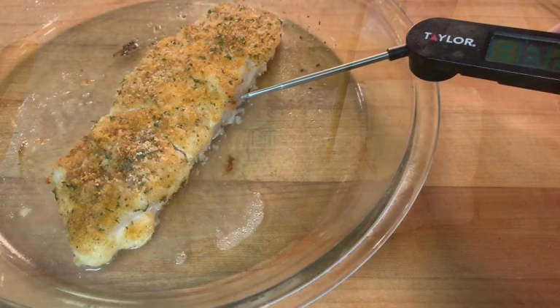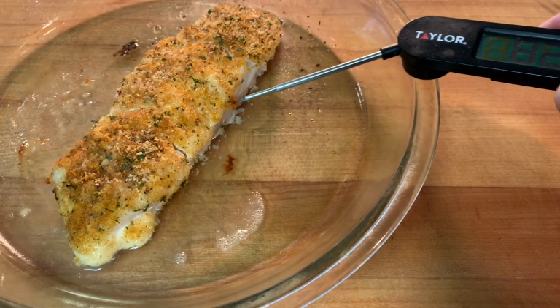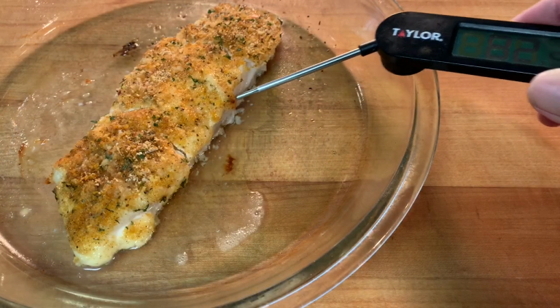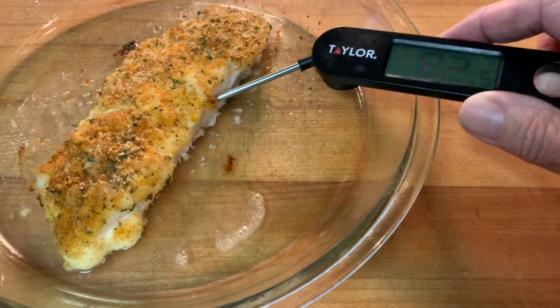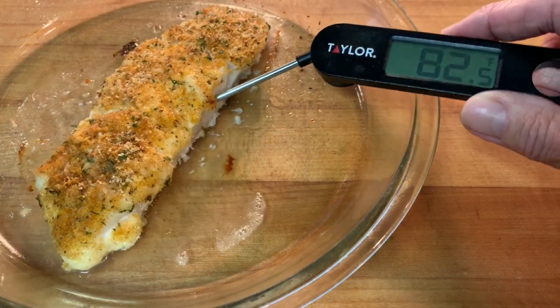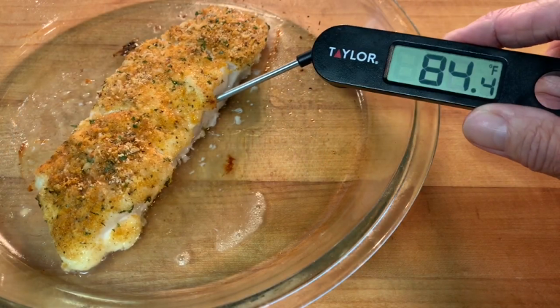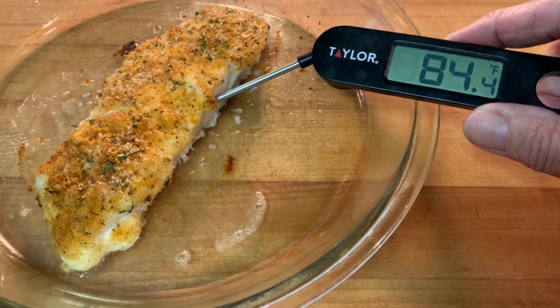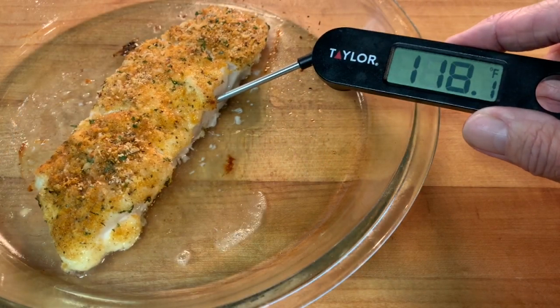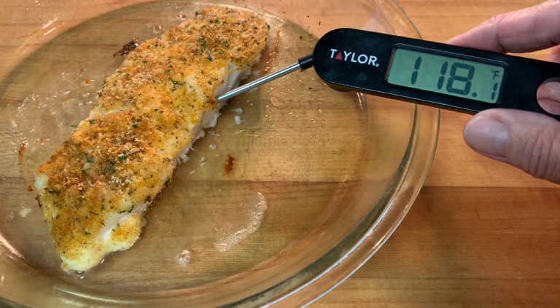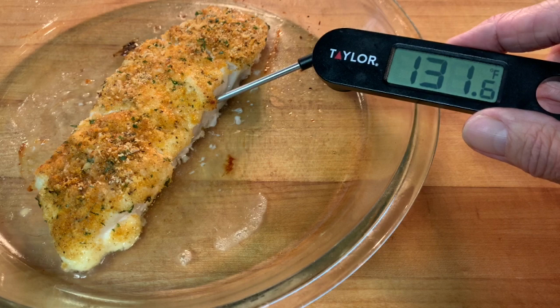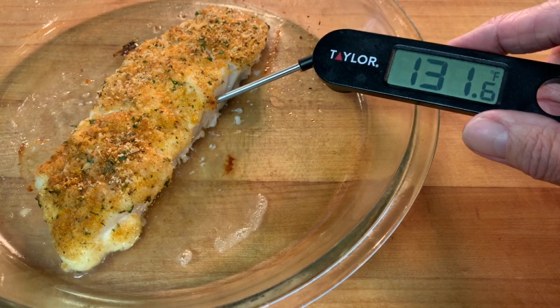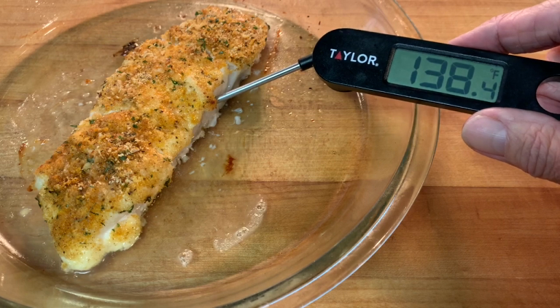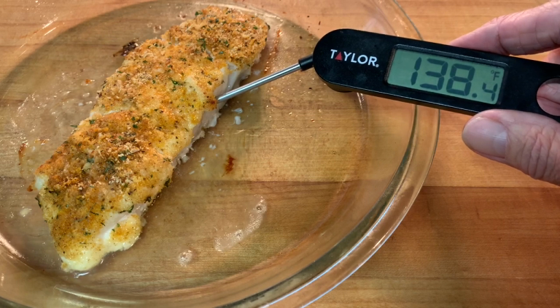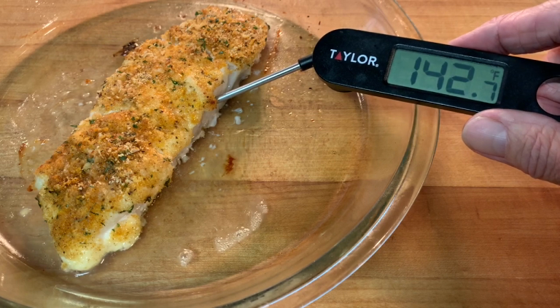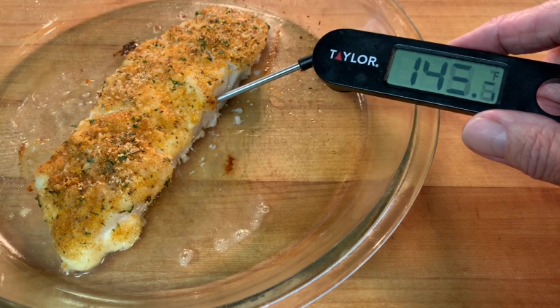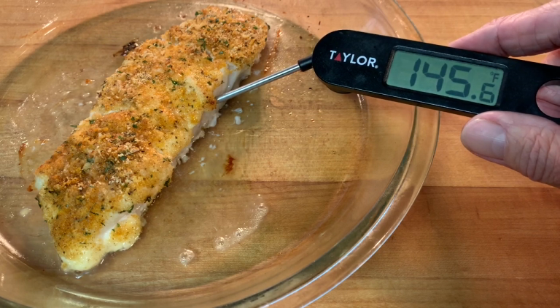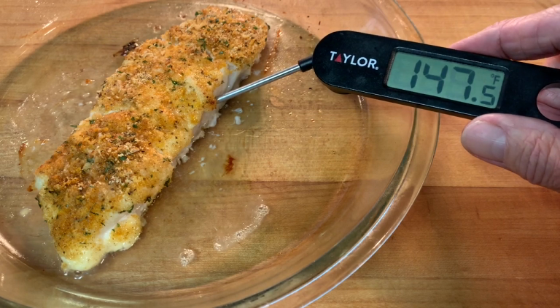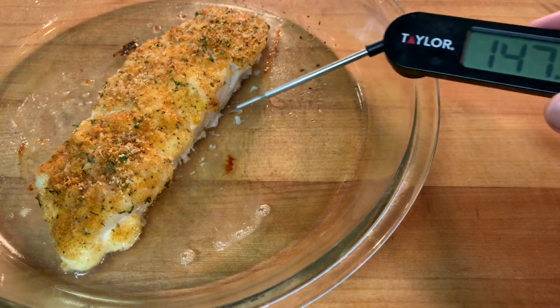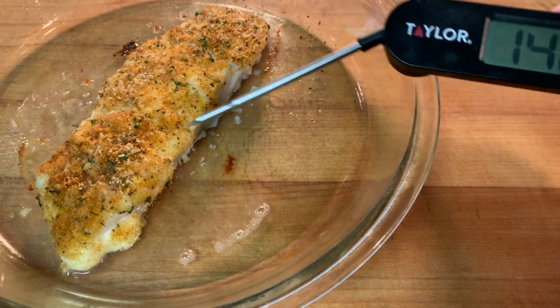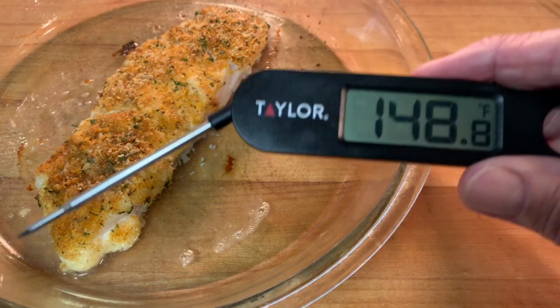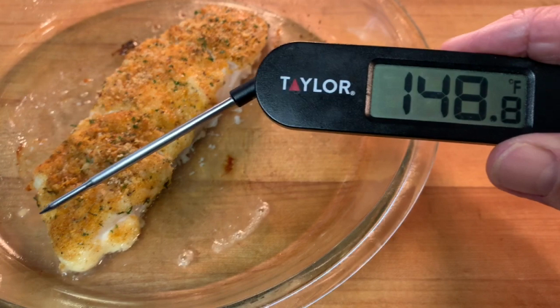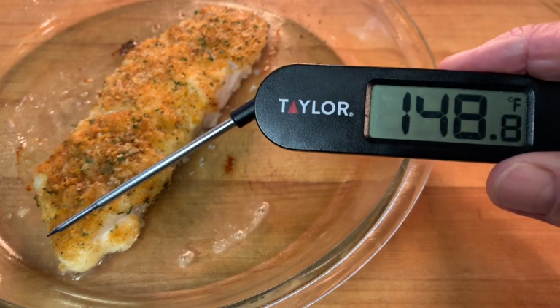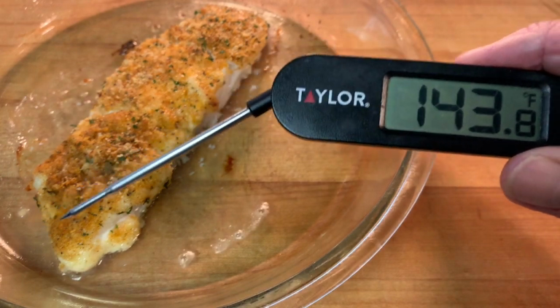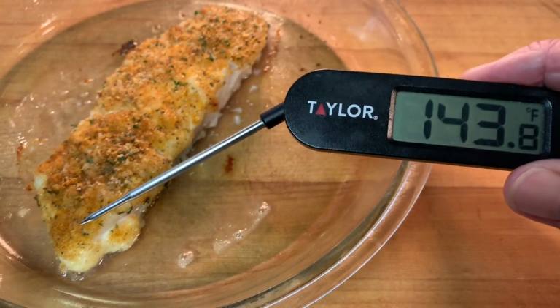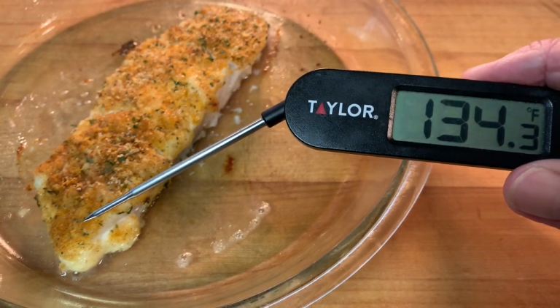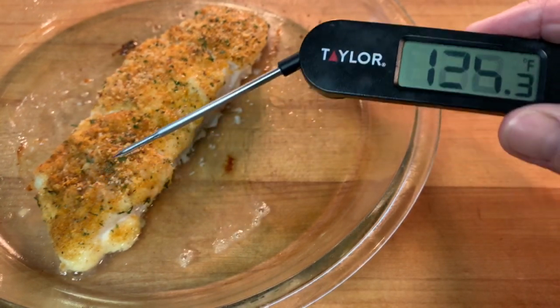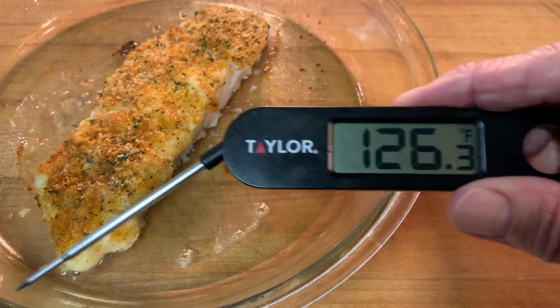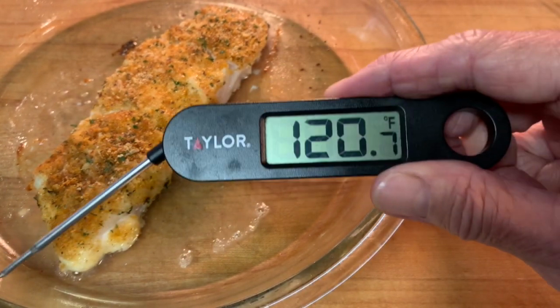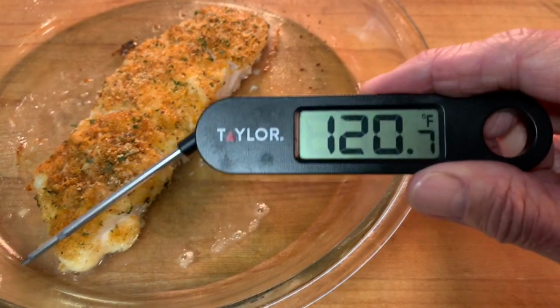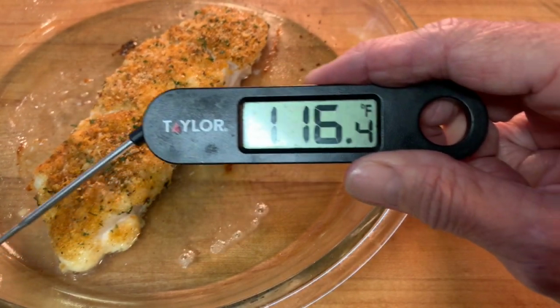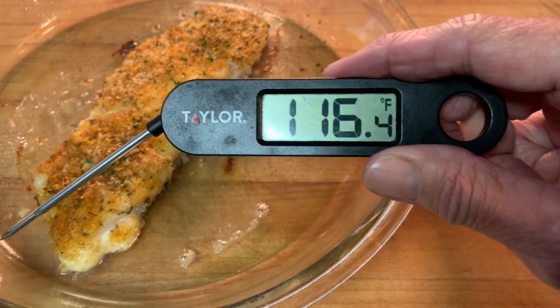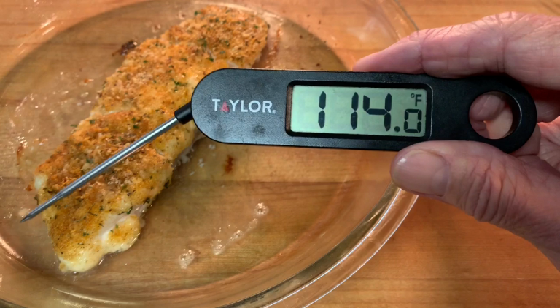The third method is to use a digital probe thermometer. This is the most accurate way of testing fish doneness. You can get these at your grocery store and they're fairly cheap. This is the method I prefer because it takes out all of the guesswork and it's really simple to use.